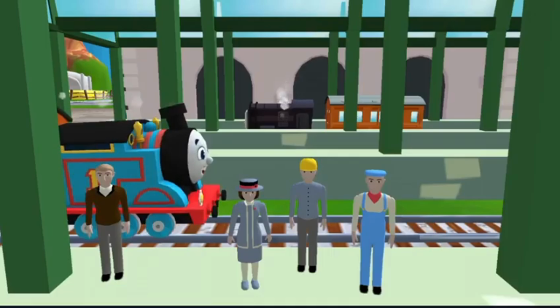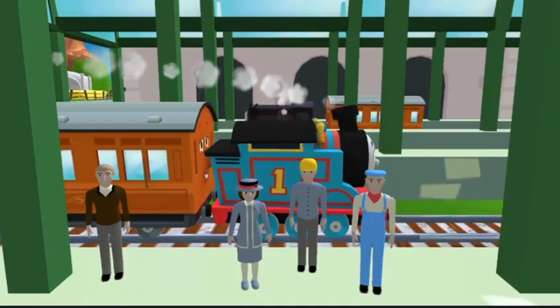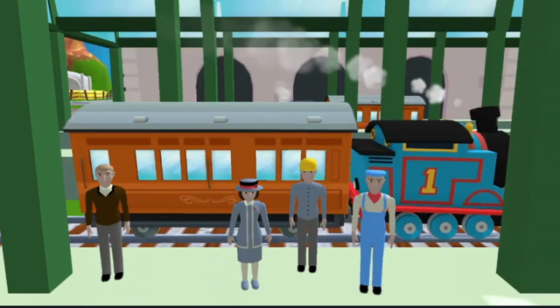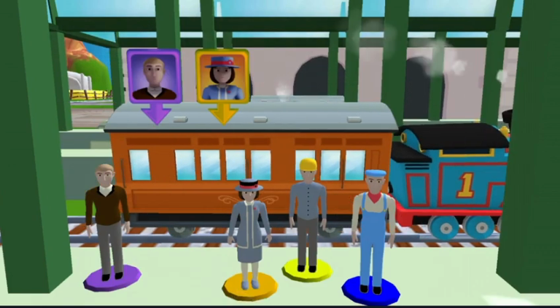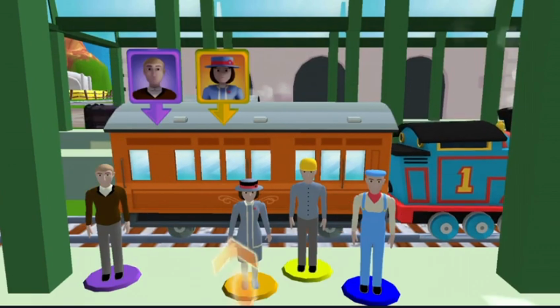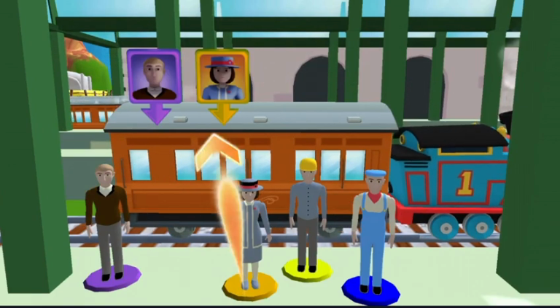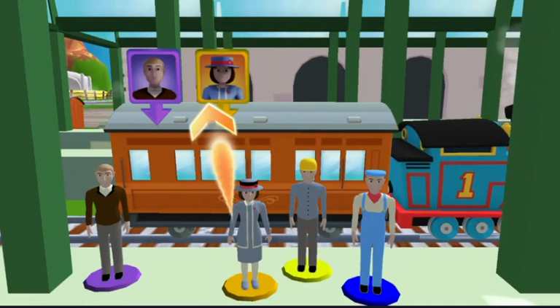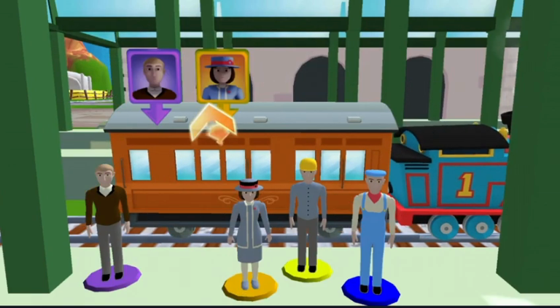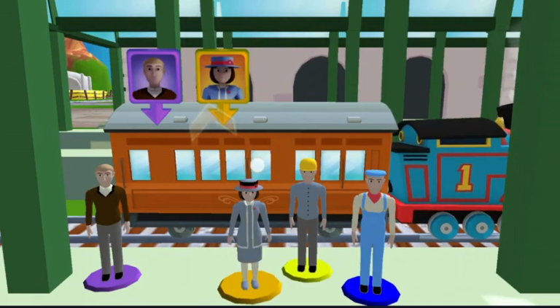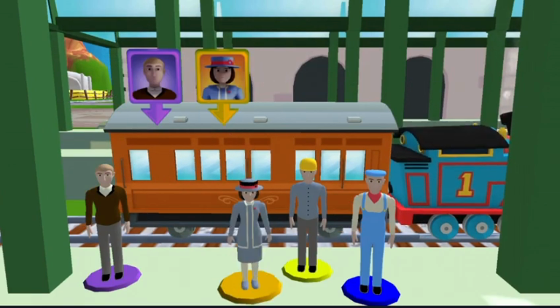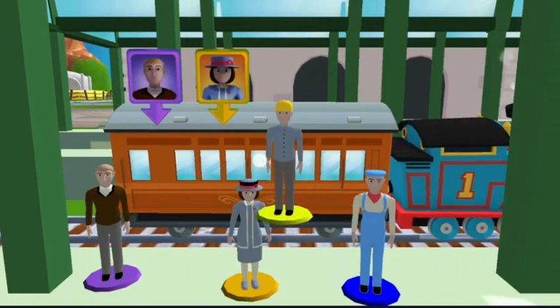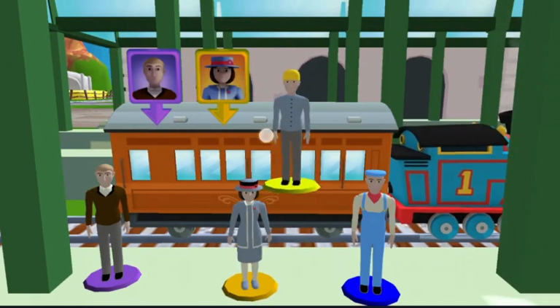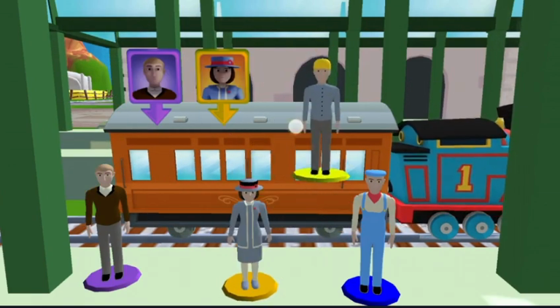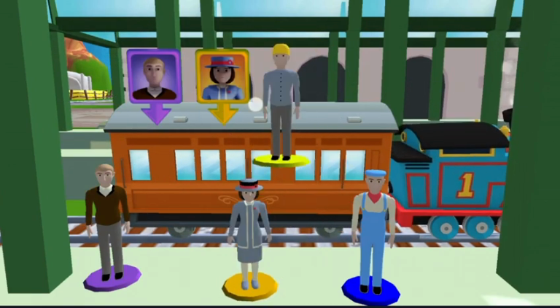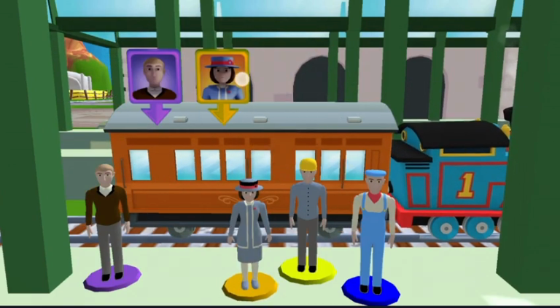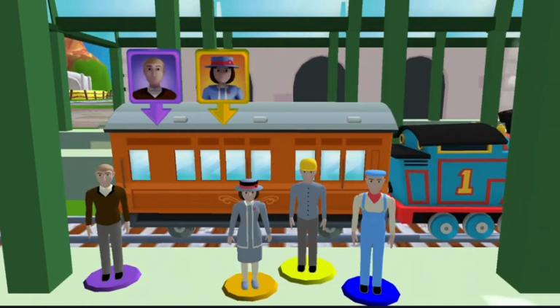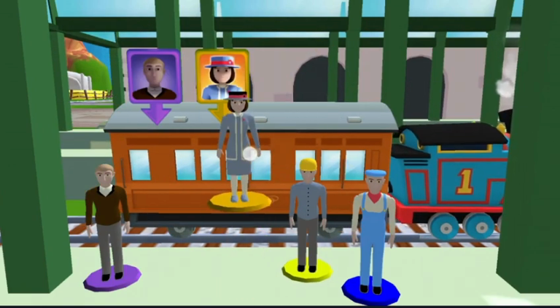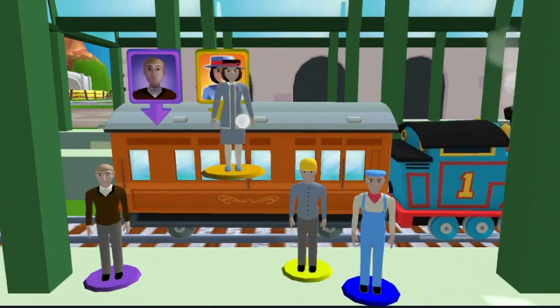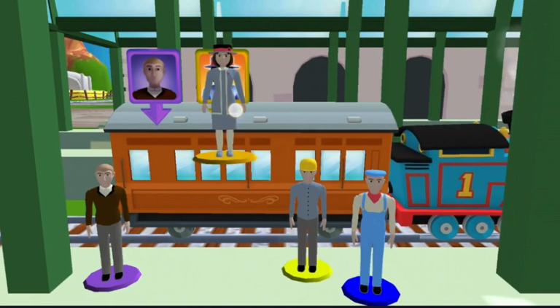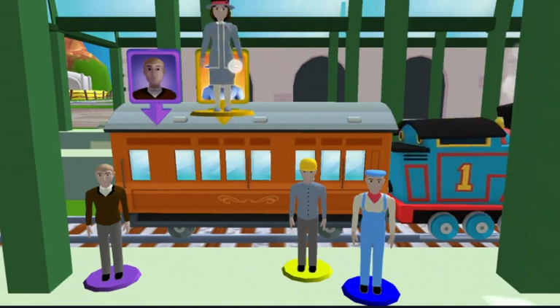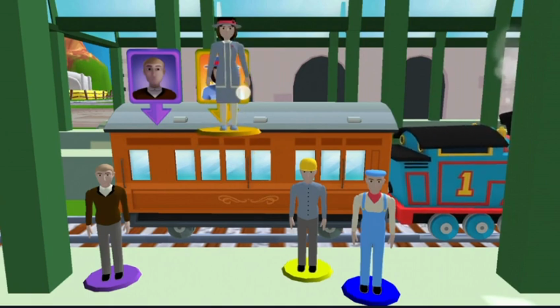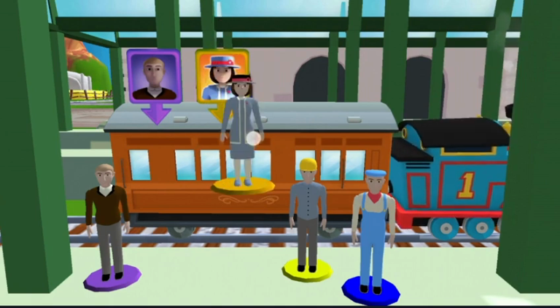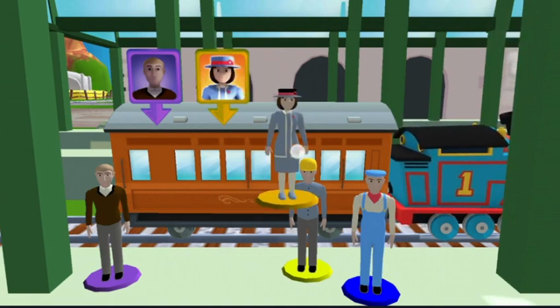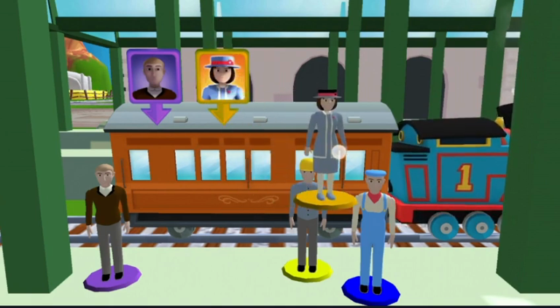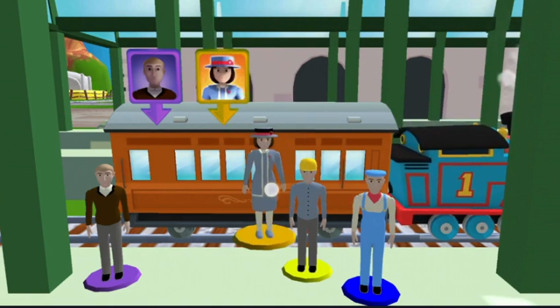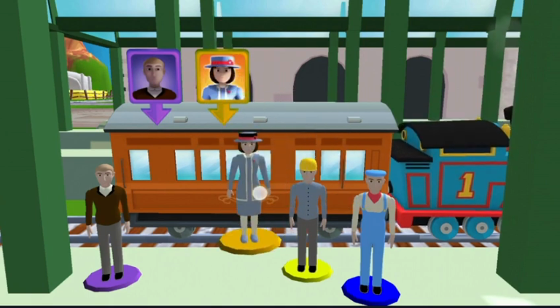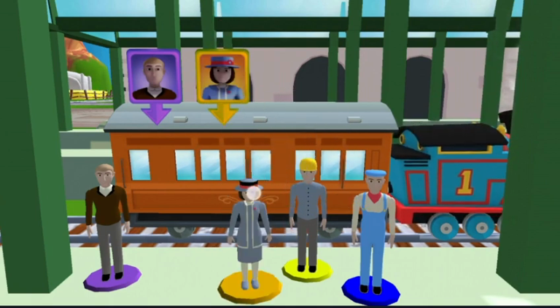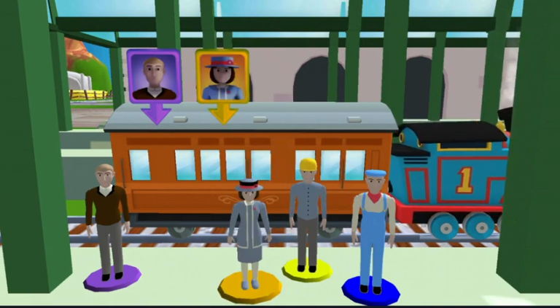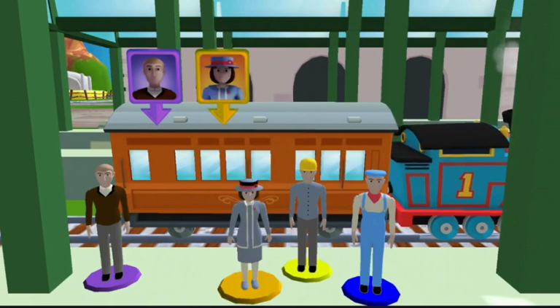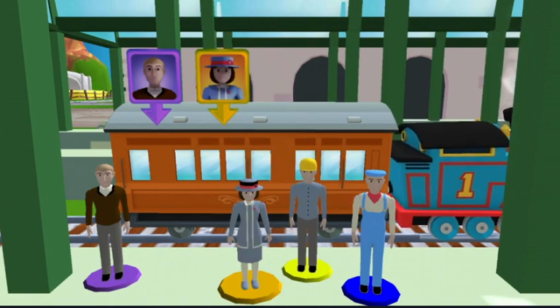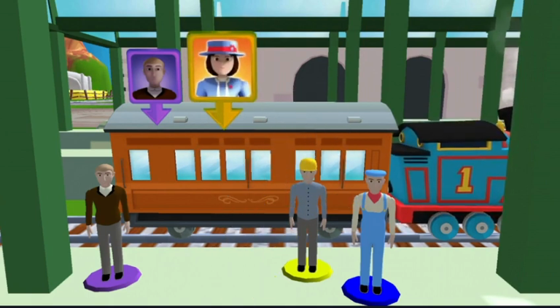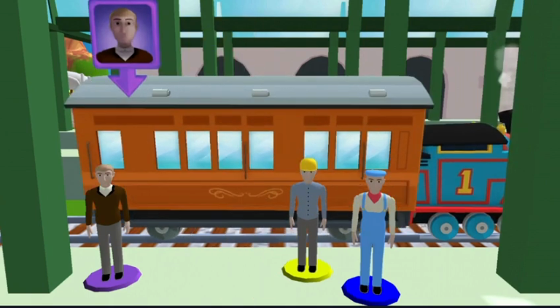Help the passengers for the carriage. Drag each of them to the square with a matching color. Super!